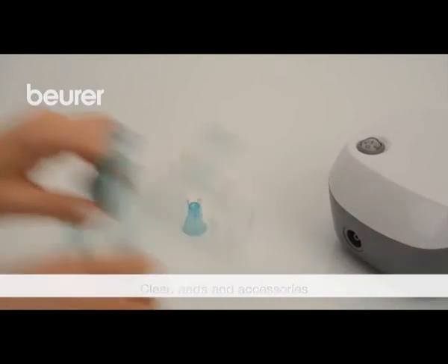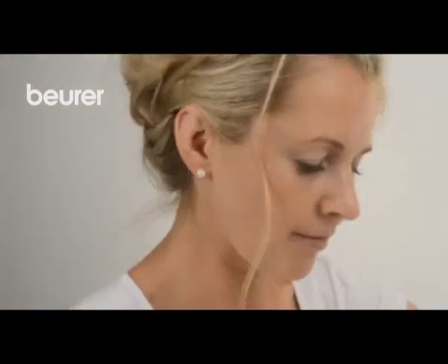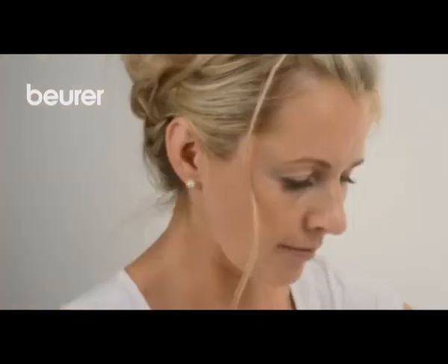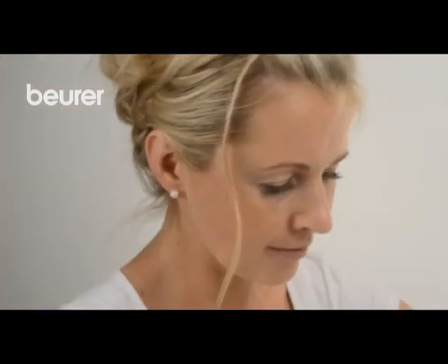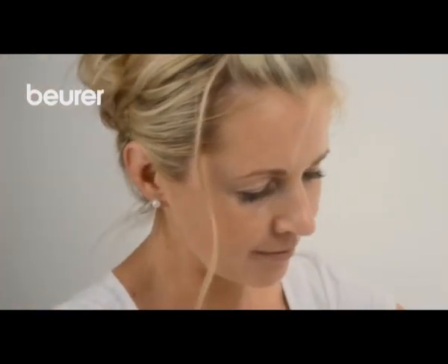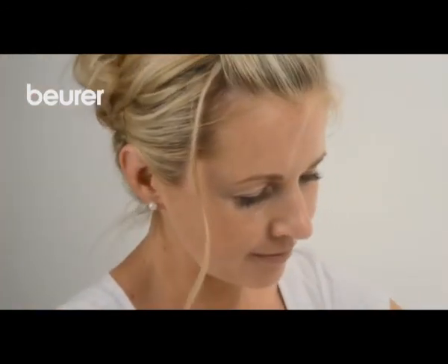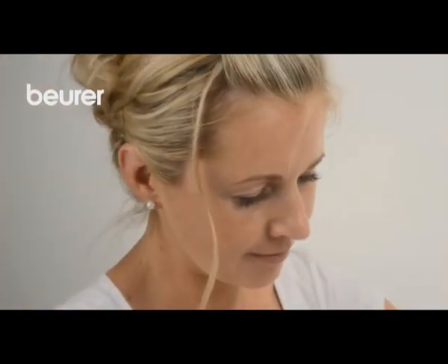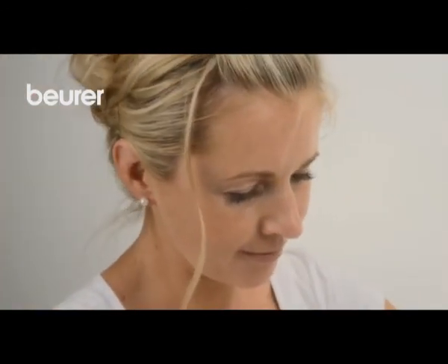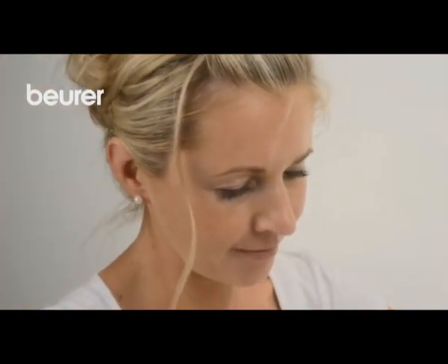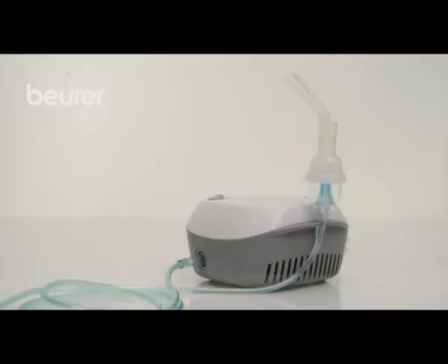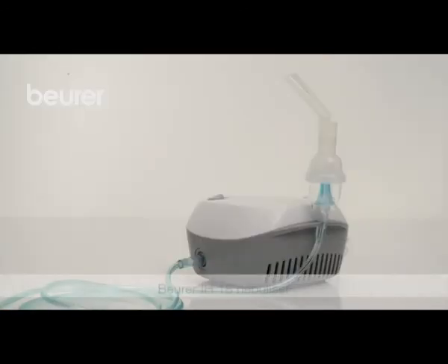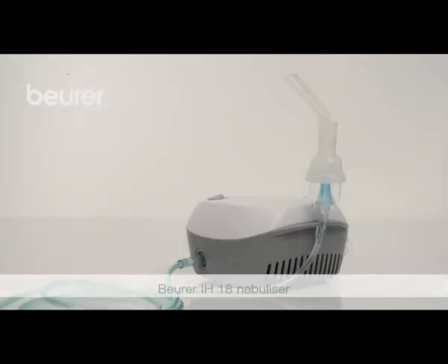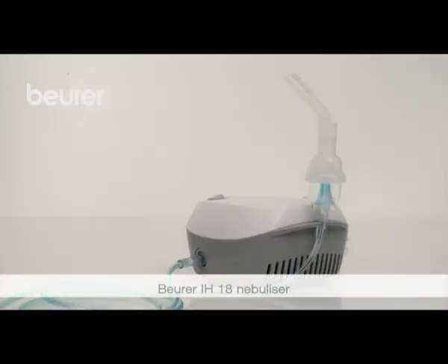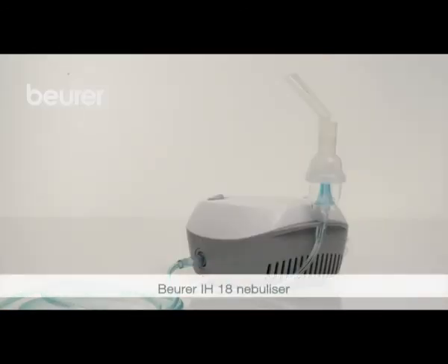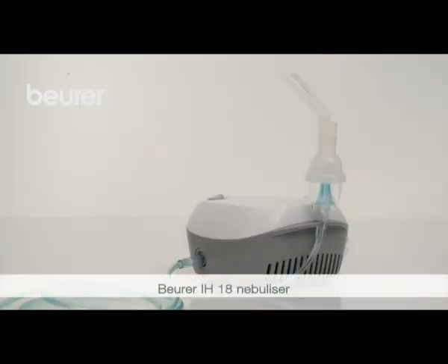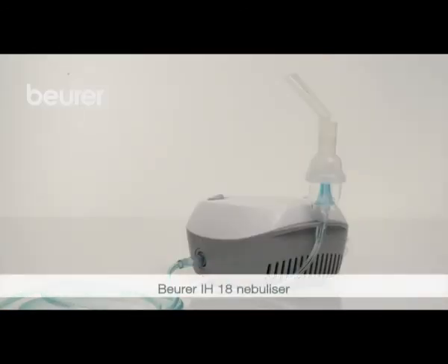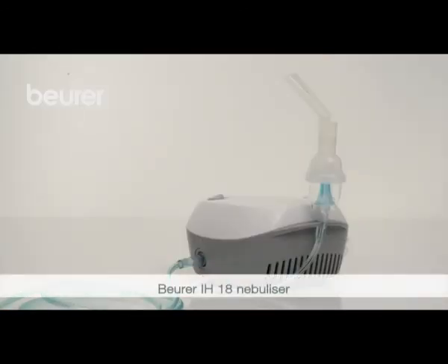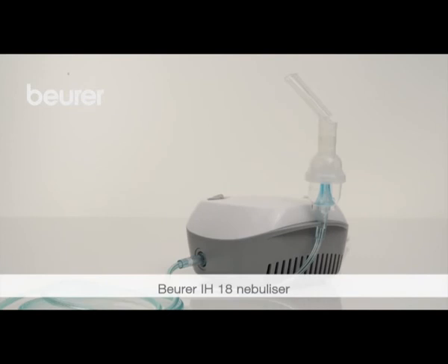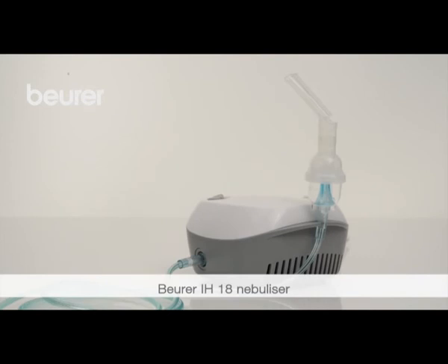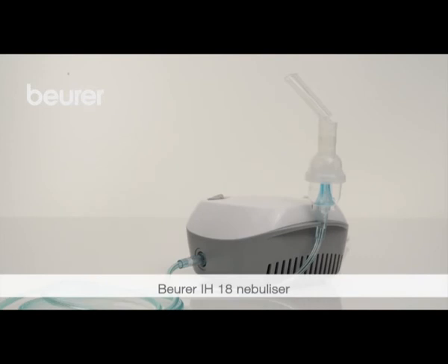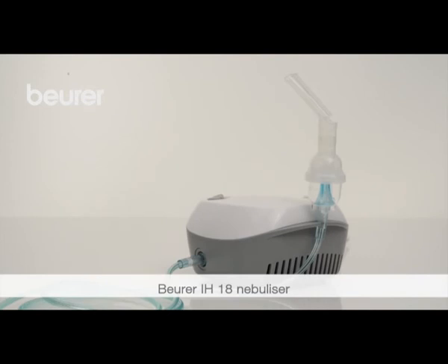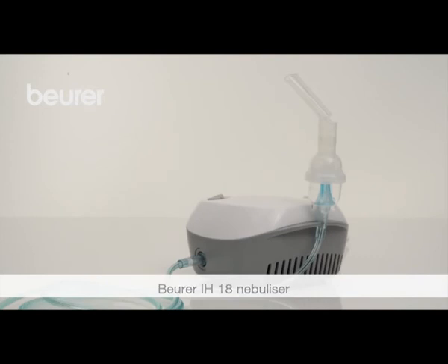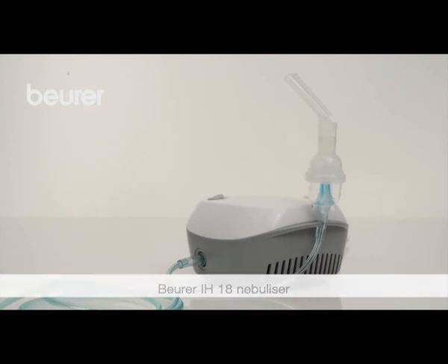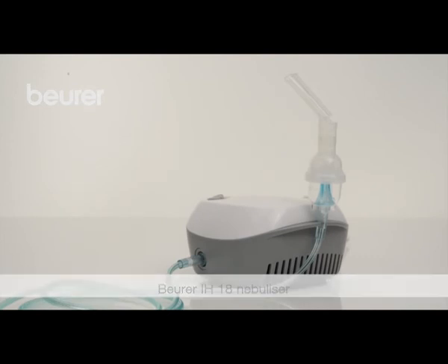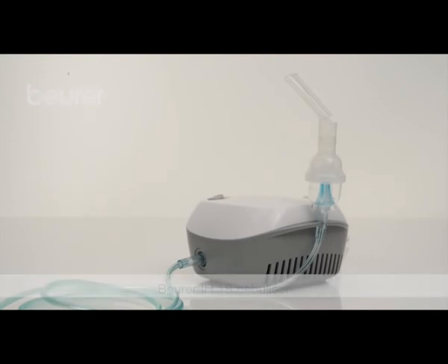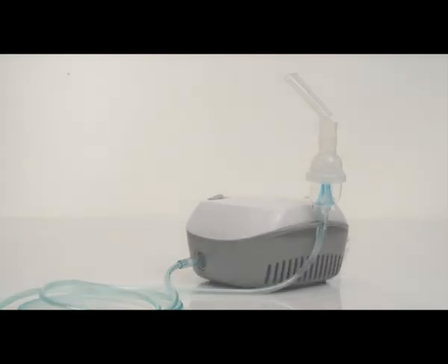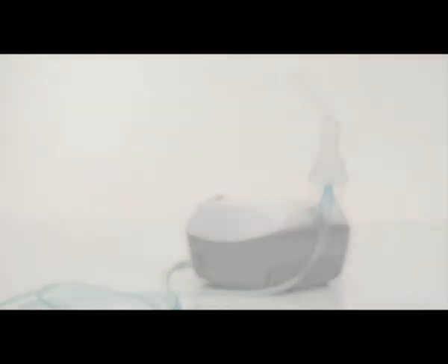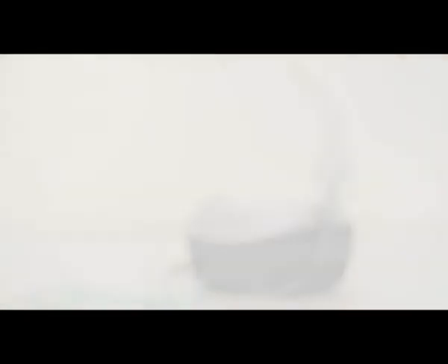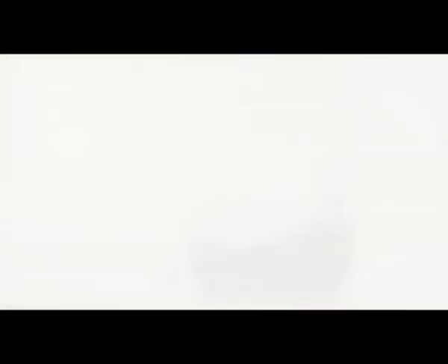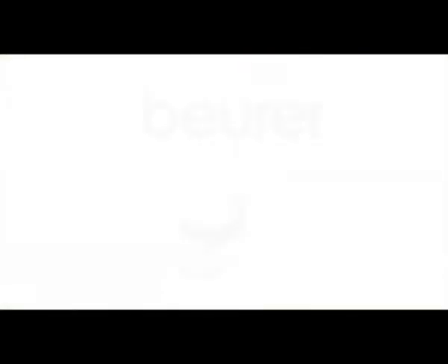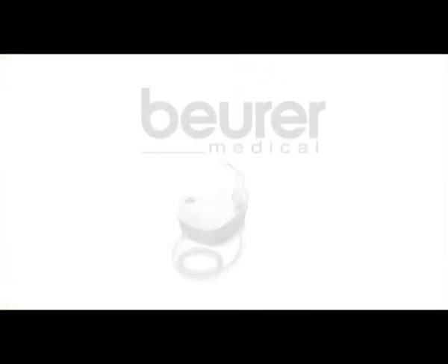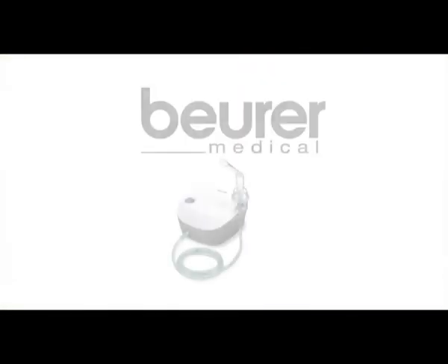We hope you enjoy using your IH18 nebulizer from Boira. Stay healthy. Be healthy.